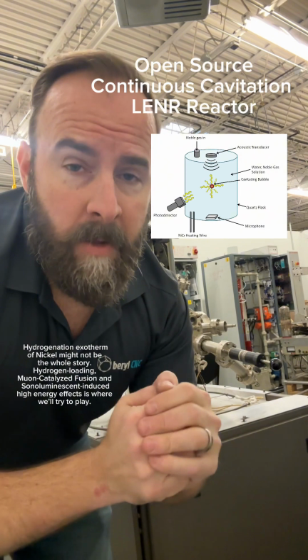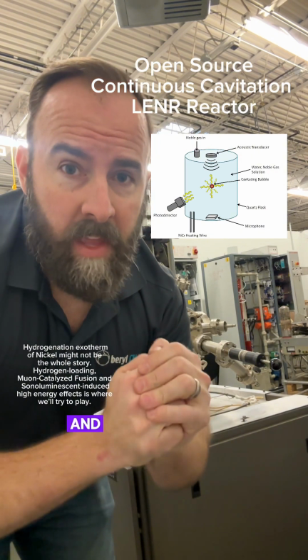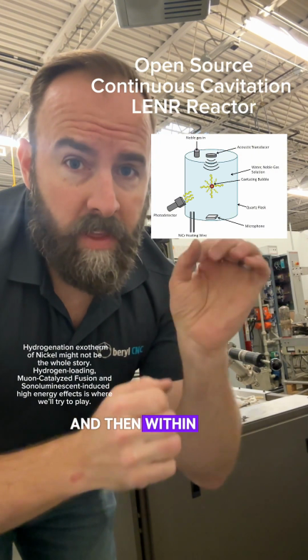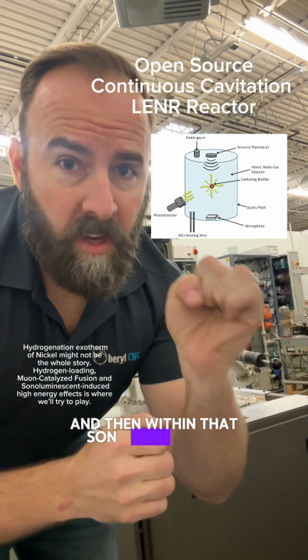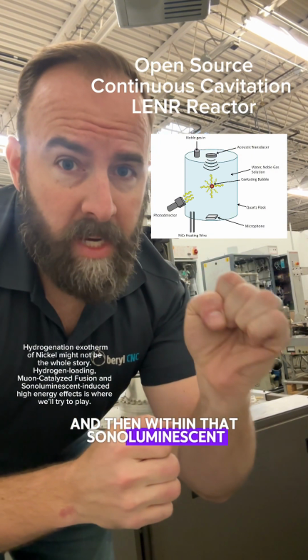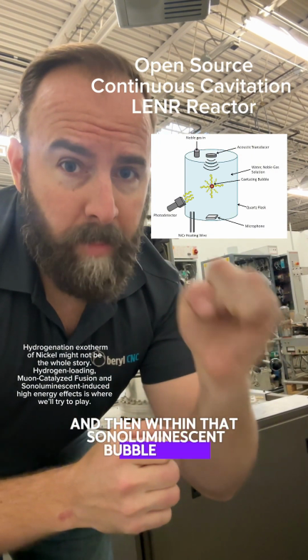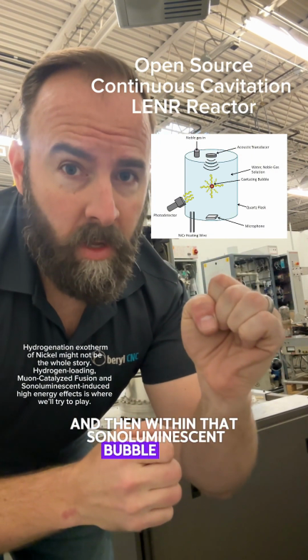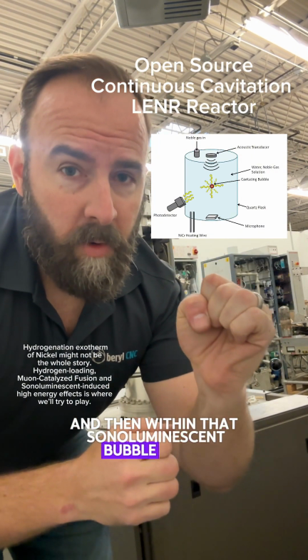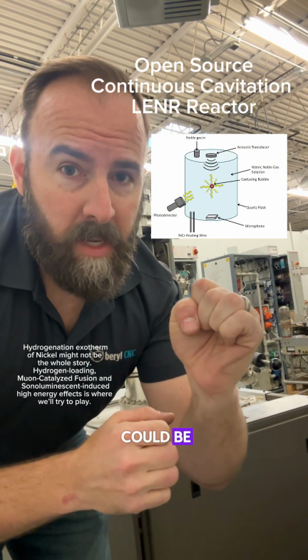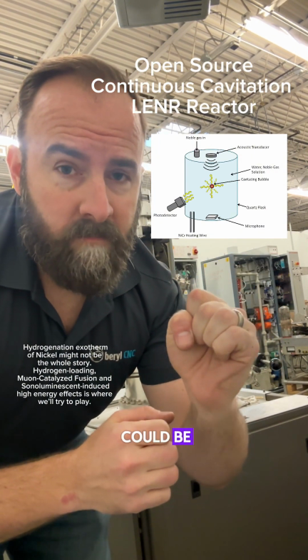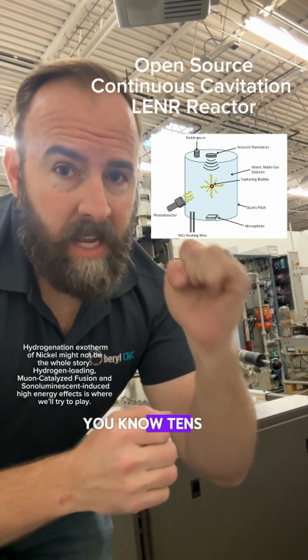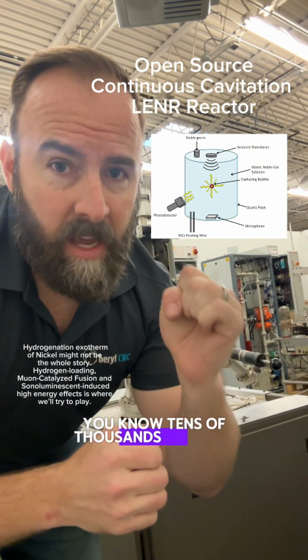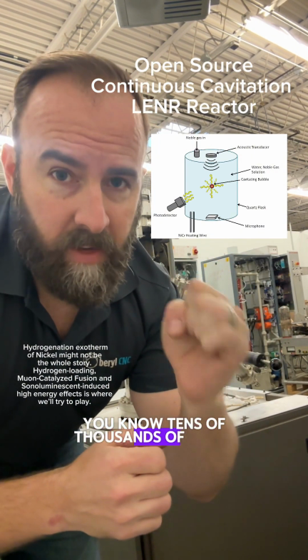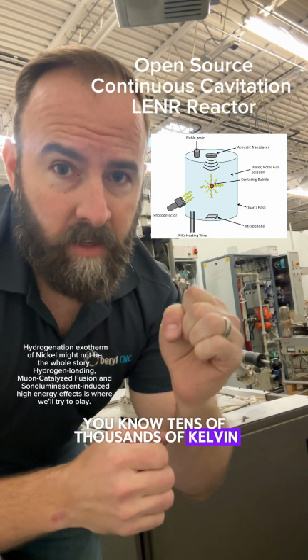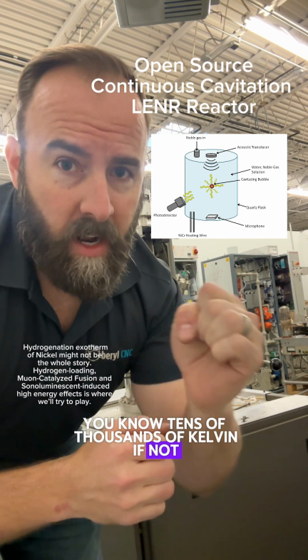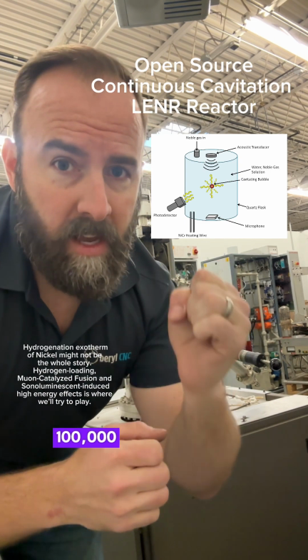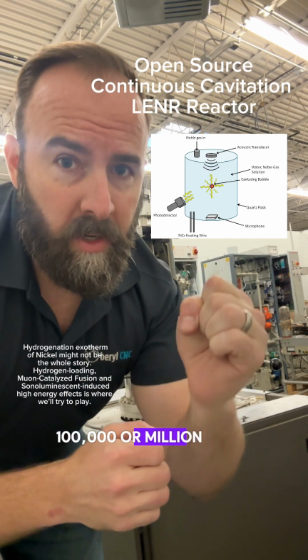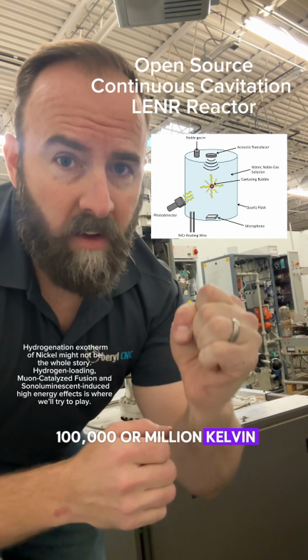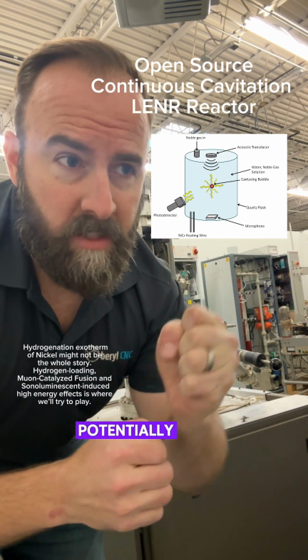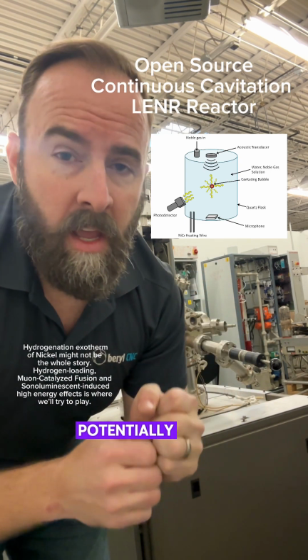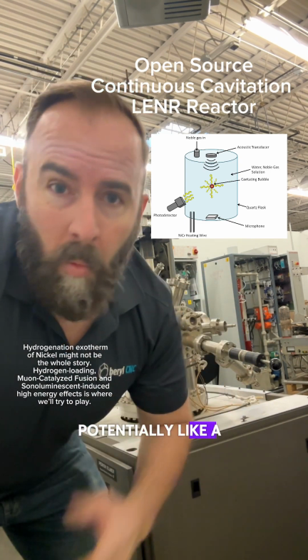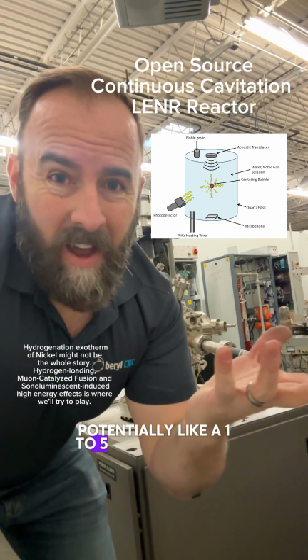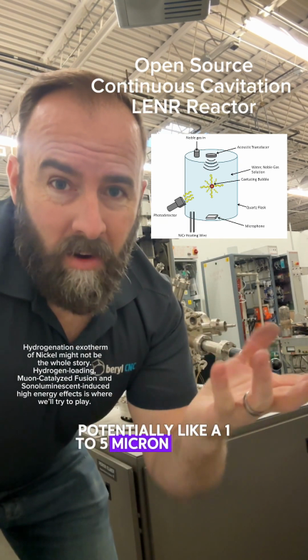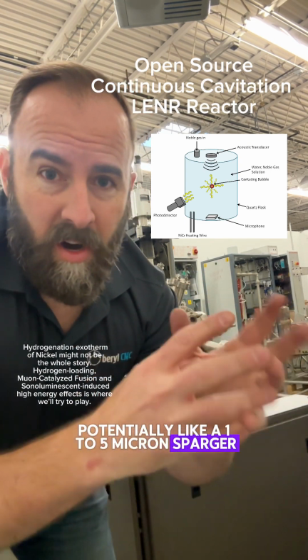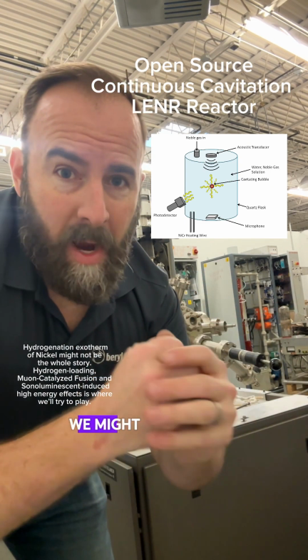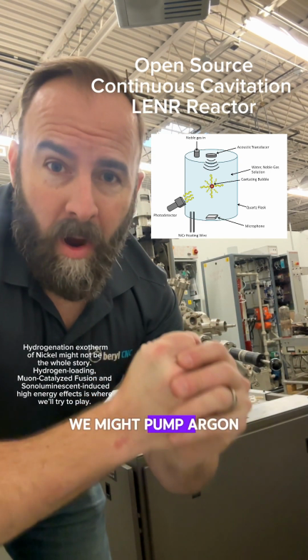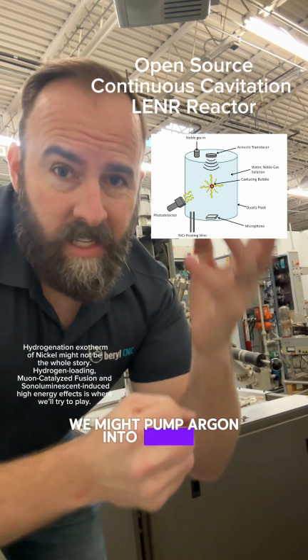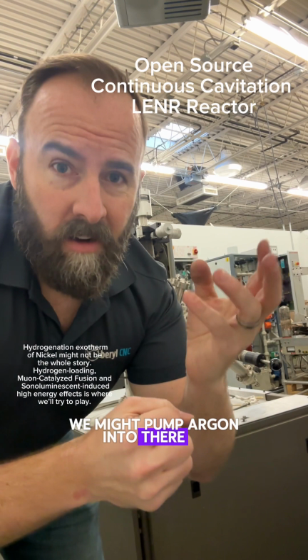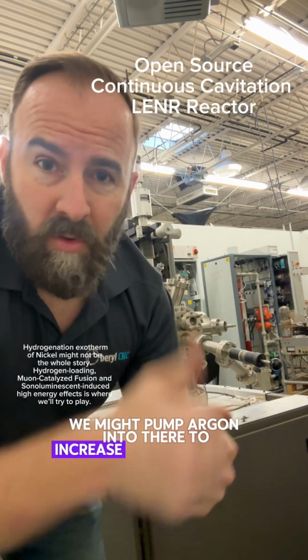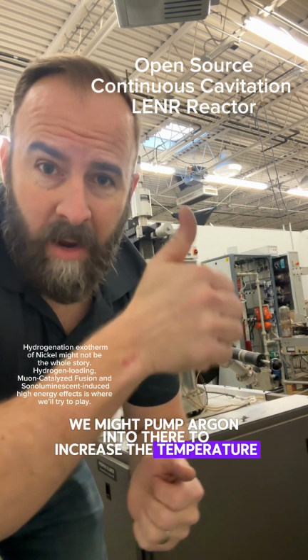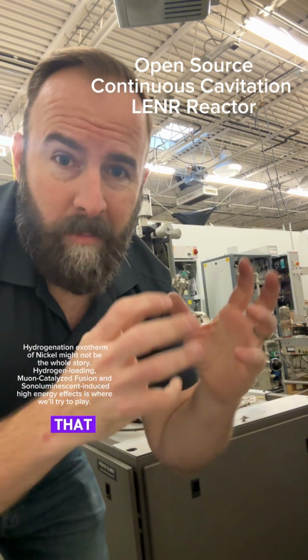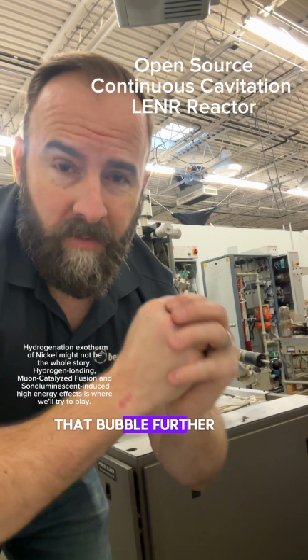Within that sonoluminescent bubble, which could be tens of thousands of Kelvin — if not a hundred thousand or a million Kelvin potentially — like a one to five micron sparger, we might pump argon into there to increase the temperature of that bubble further.